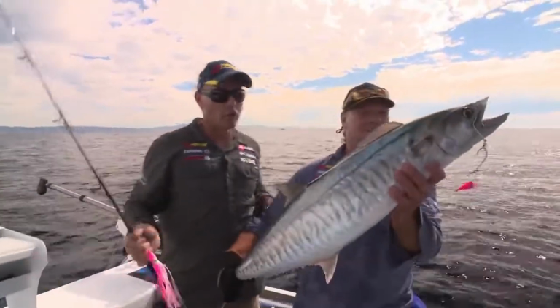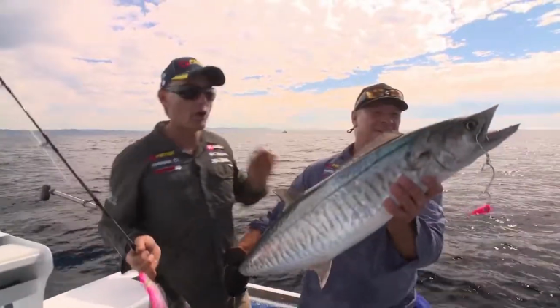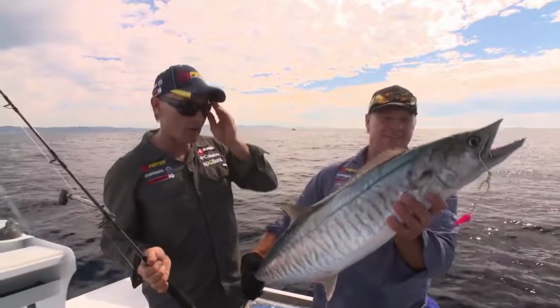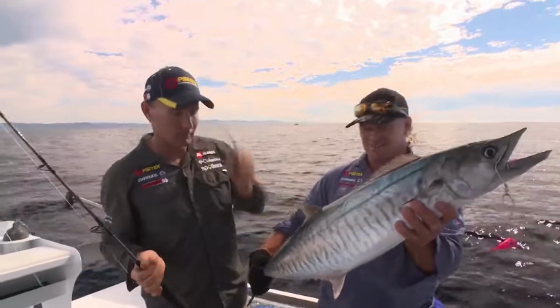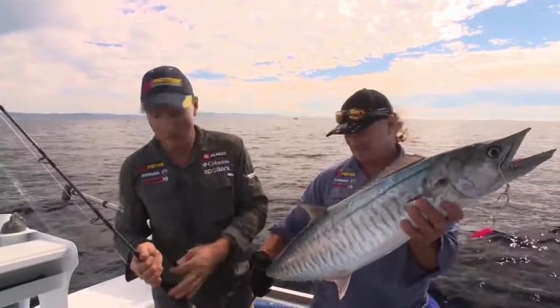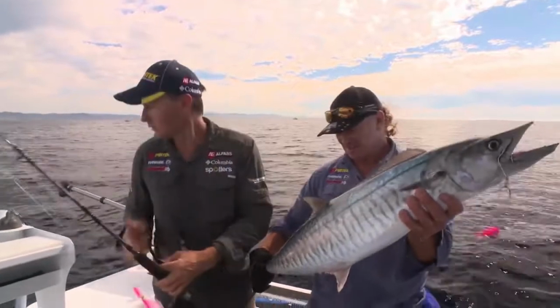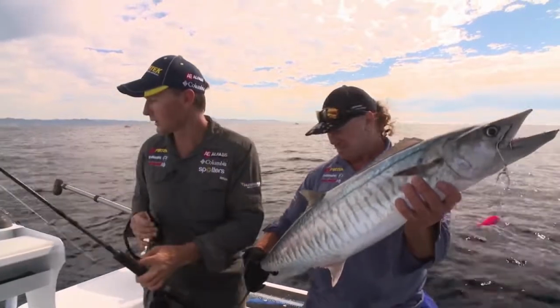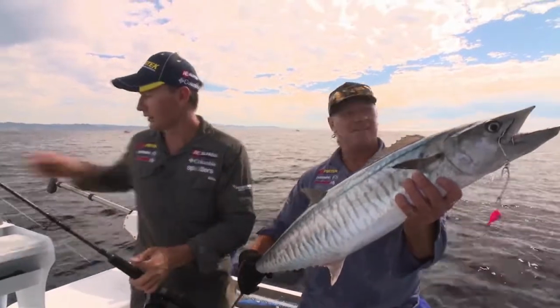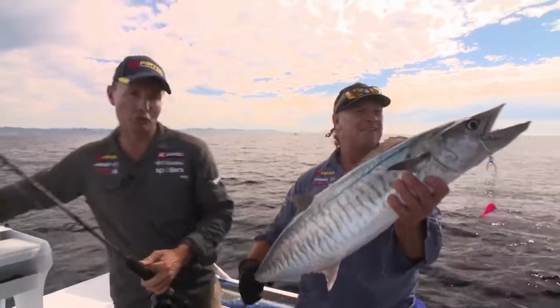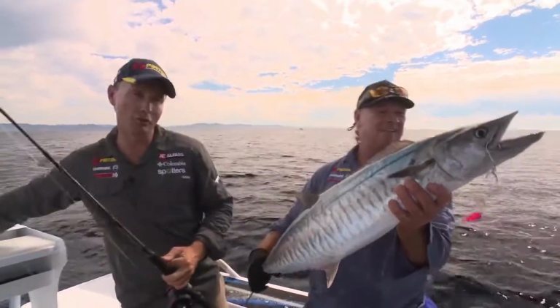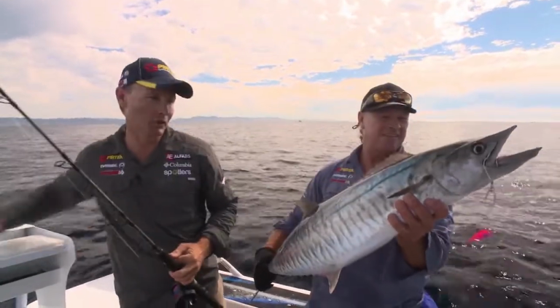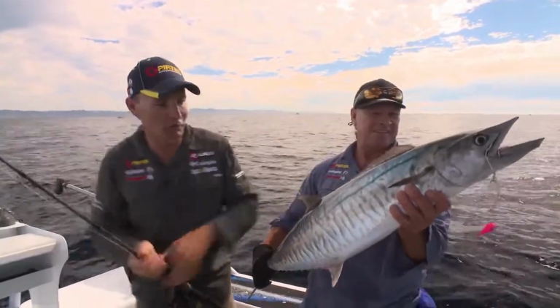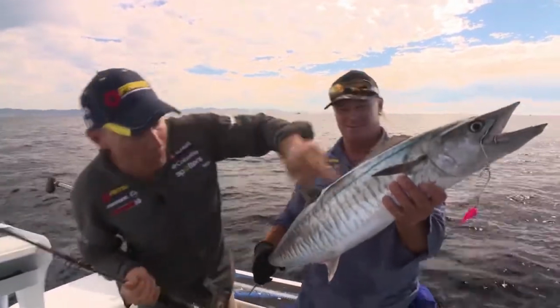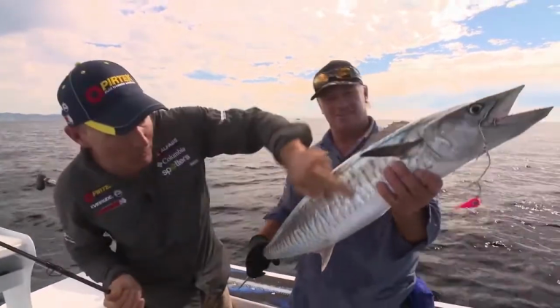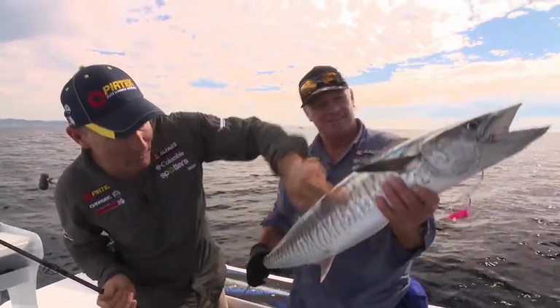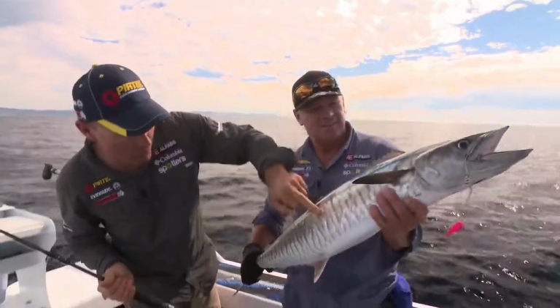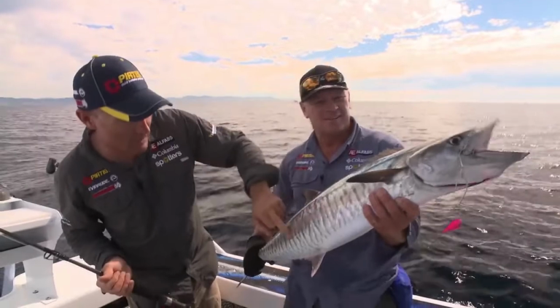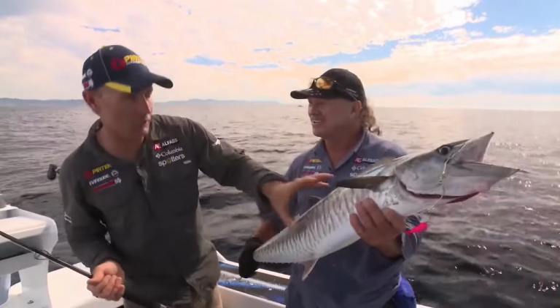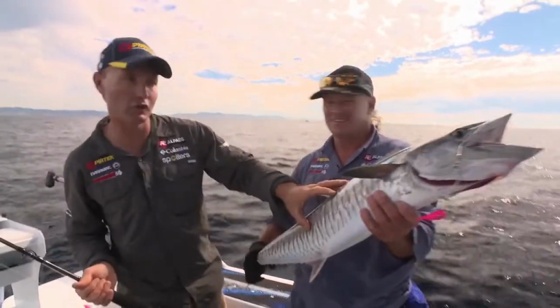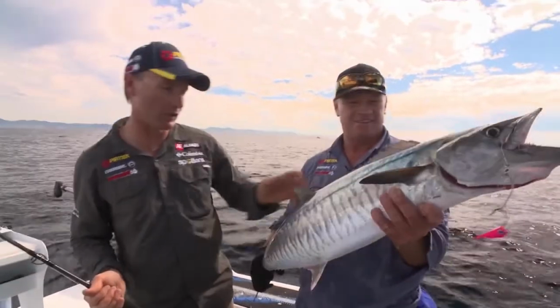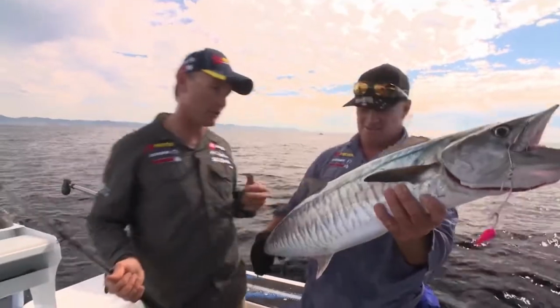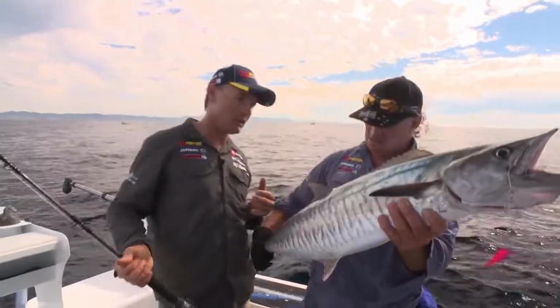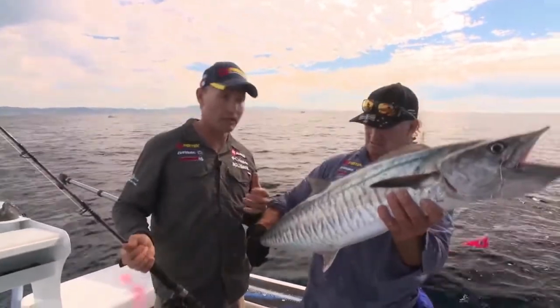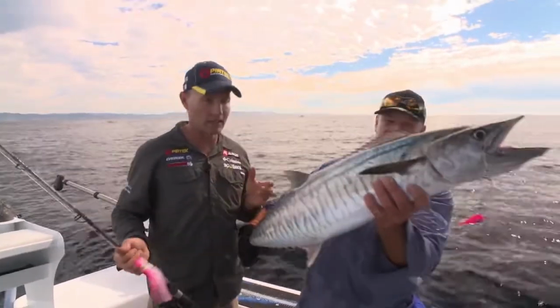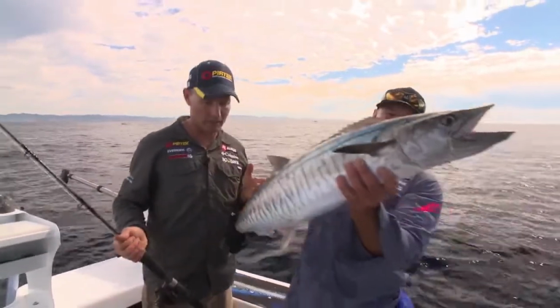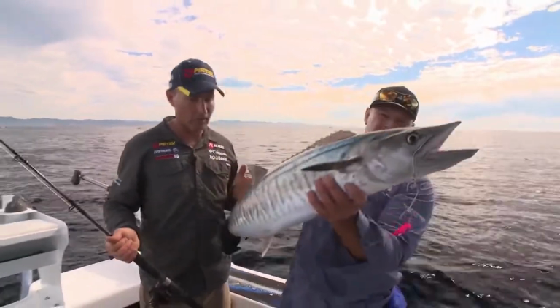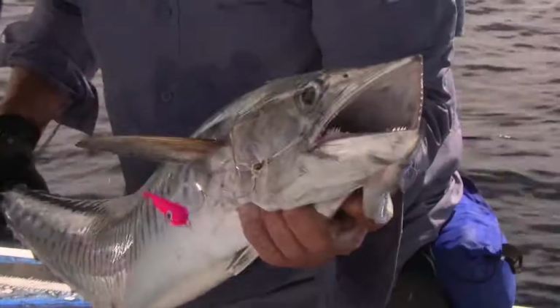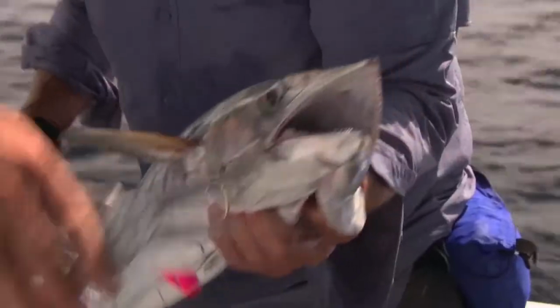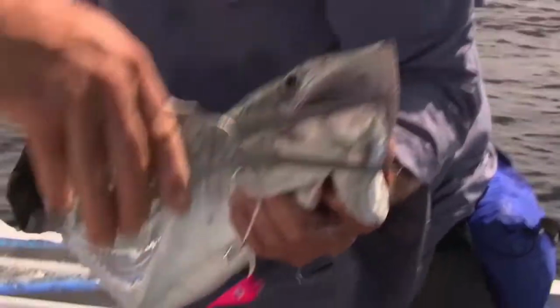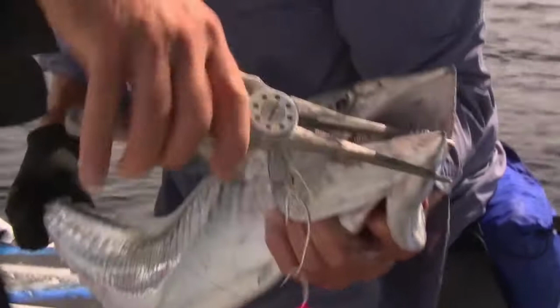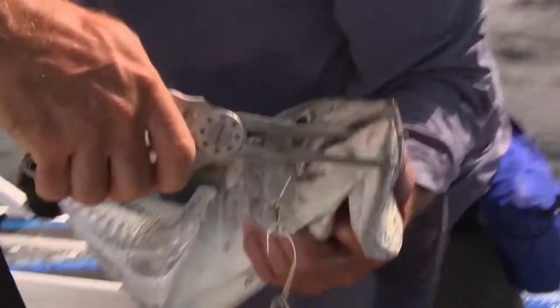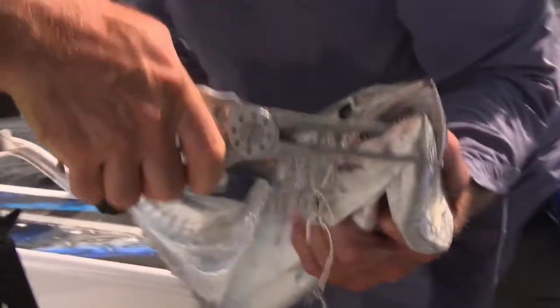It looks like a beautiful Spanish mackerel — what they call a narrowbarred mackerel — and it's pretty obvious why they call them that, with those narrow bars there. Solid fish, probably between eight and ten kilos.